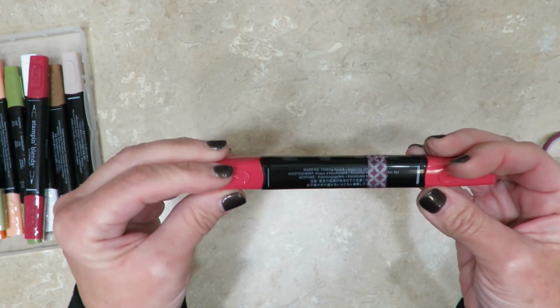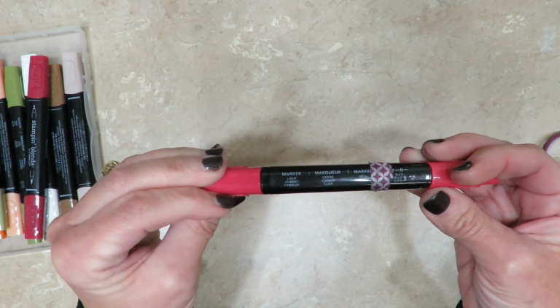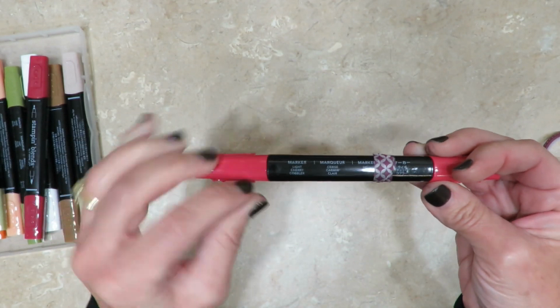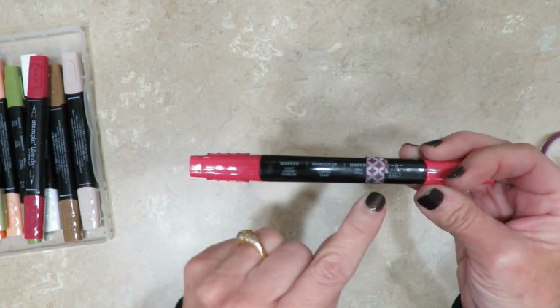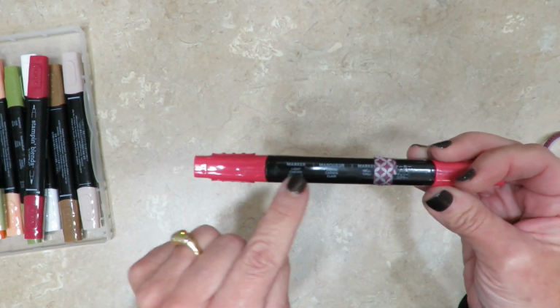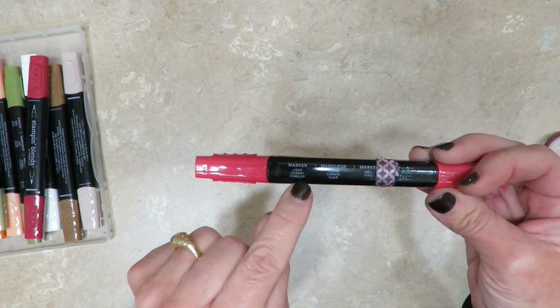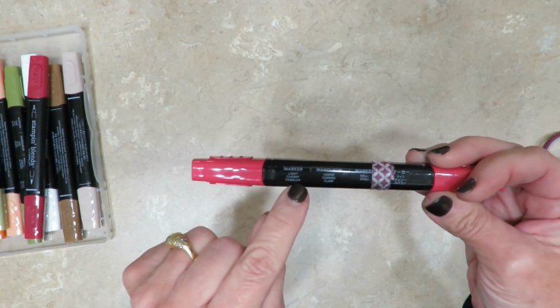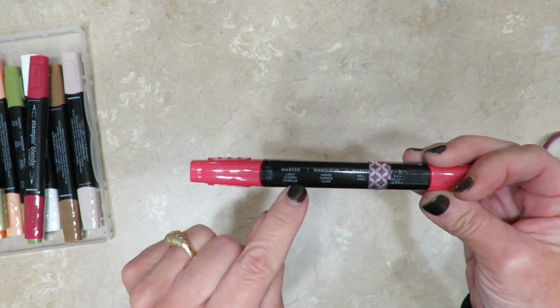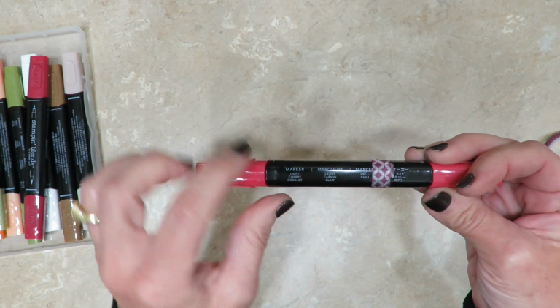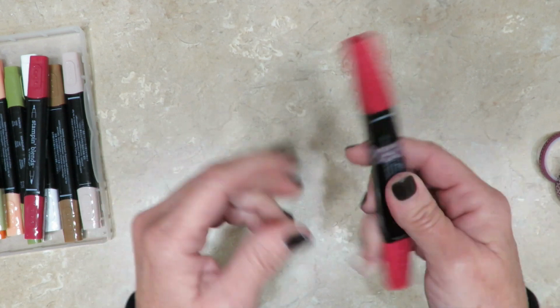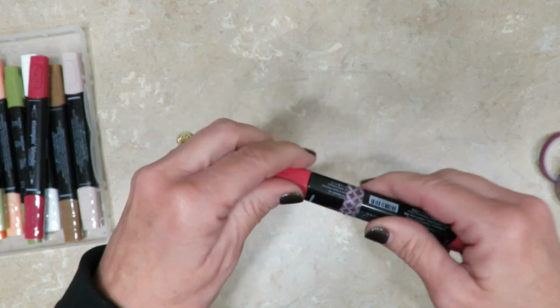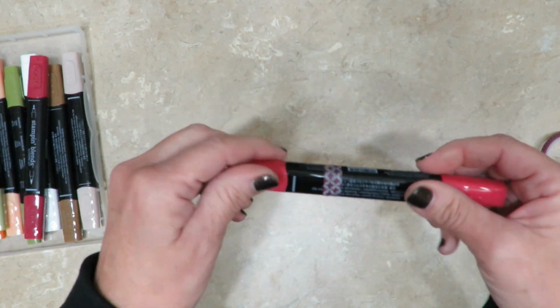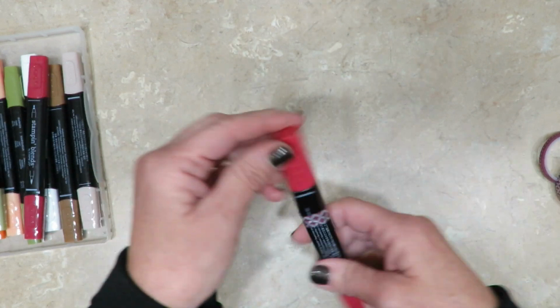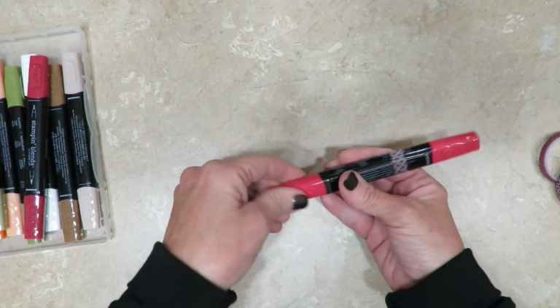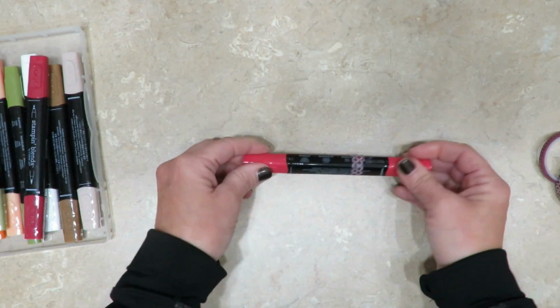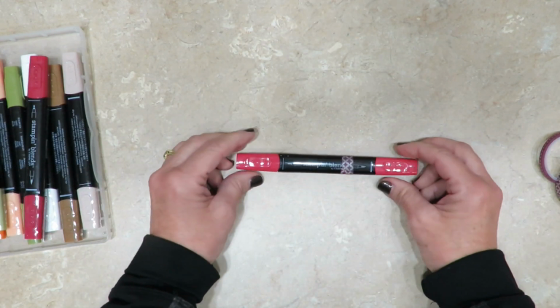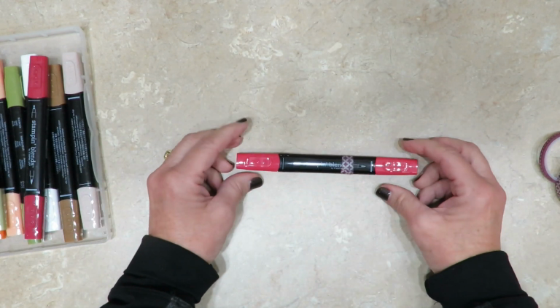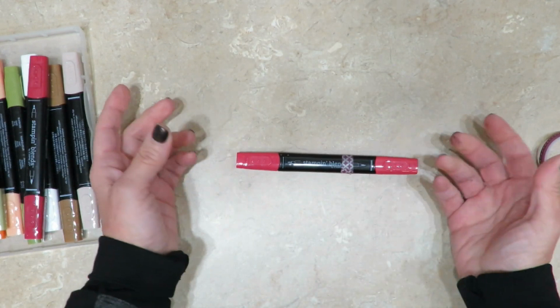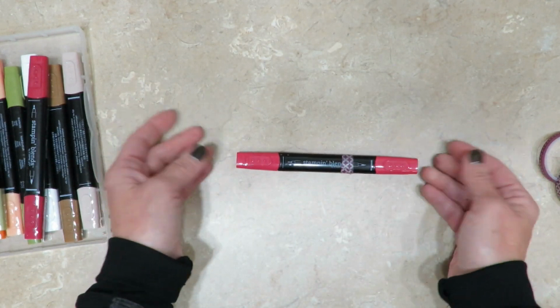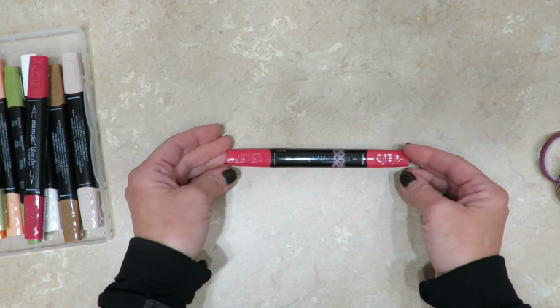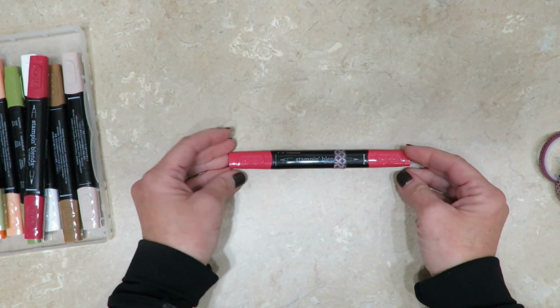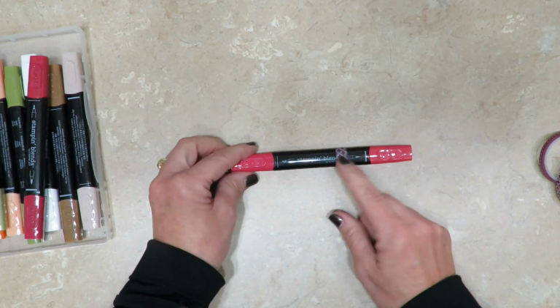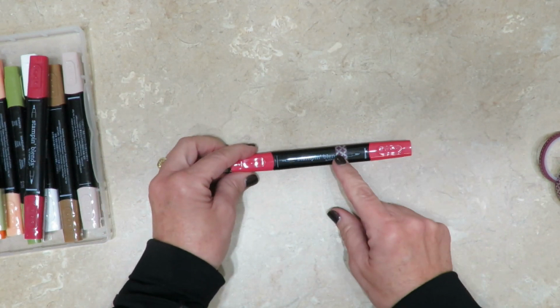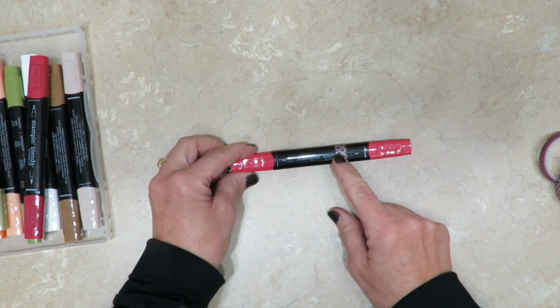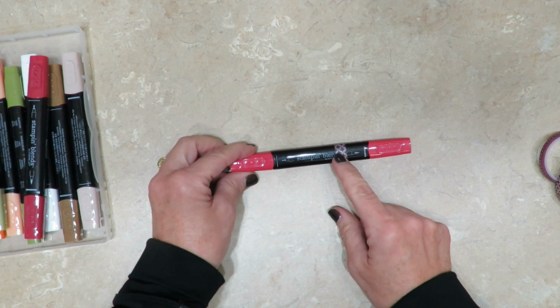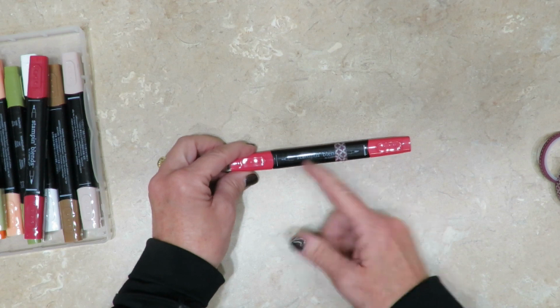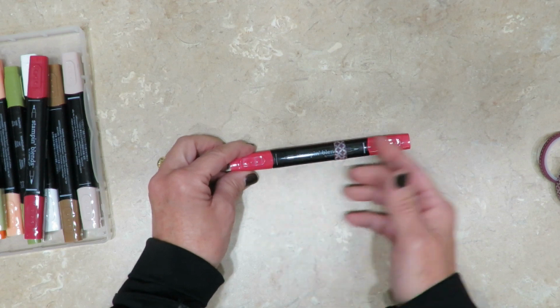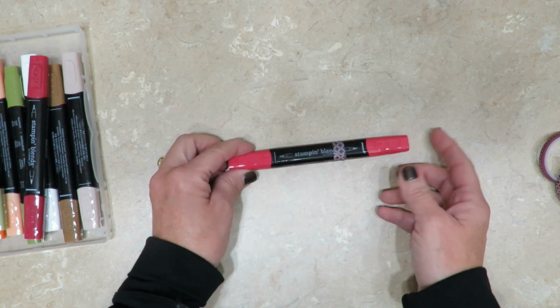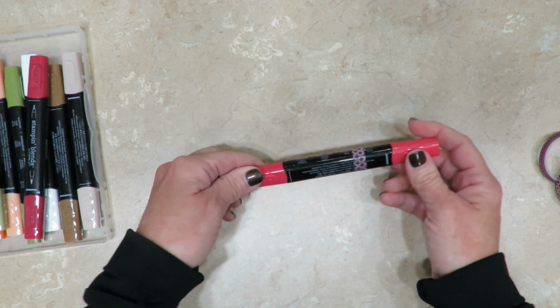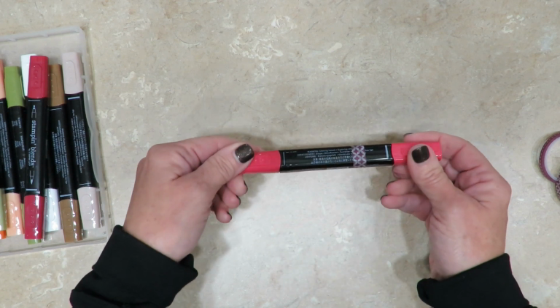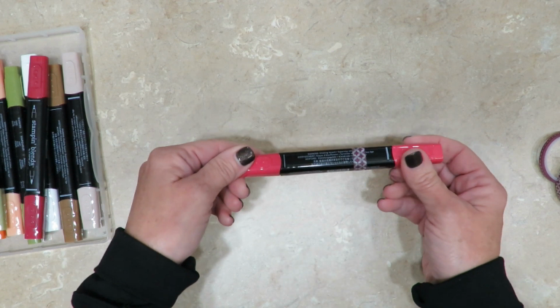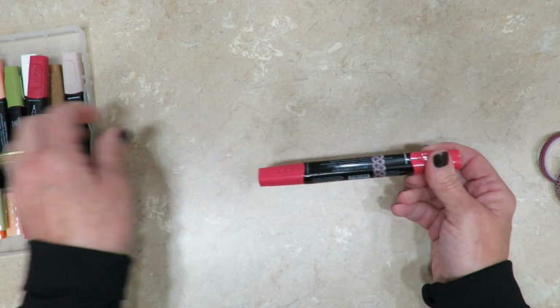You can see that it doesn't cover up the writing, and I'm able to quickly identify which end I want to use because I know I've put the washi tape on all the wide ends.